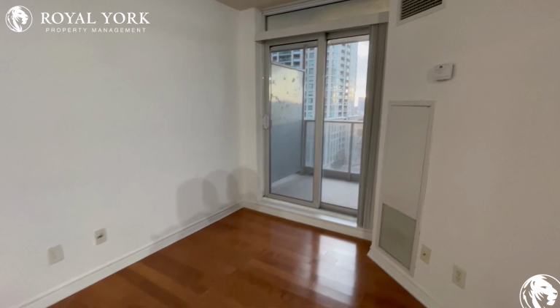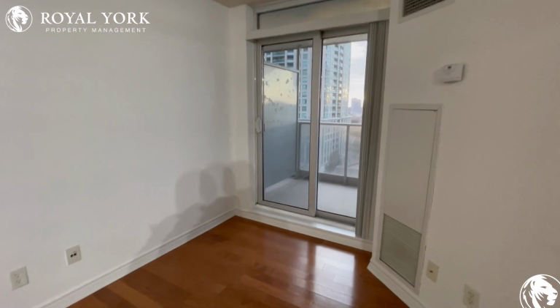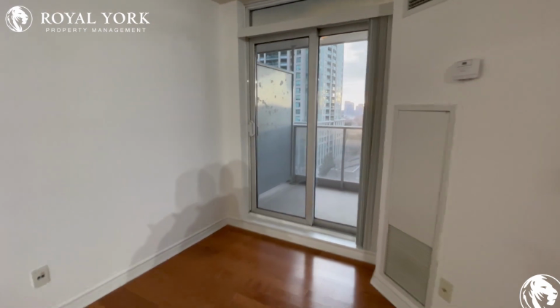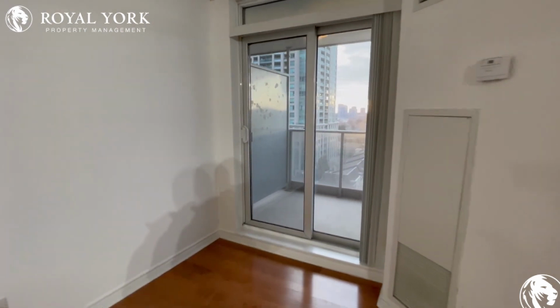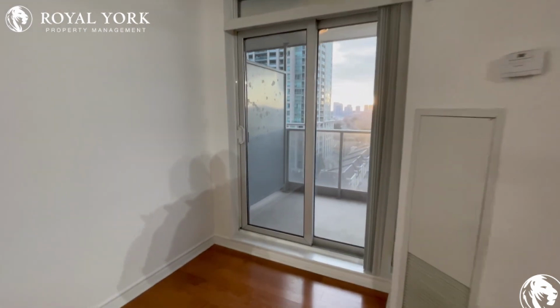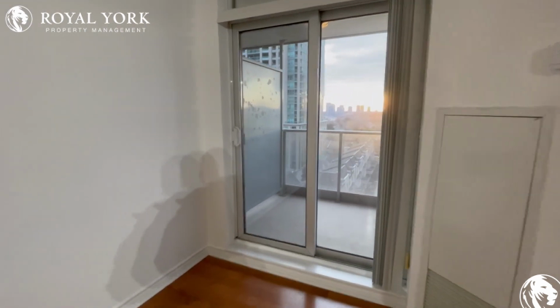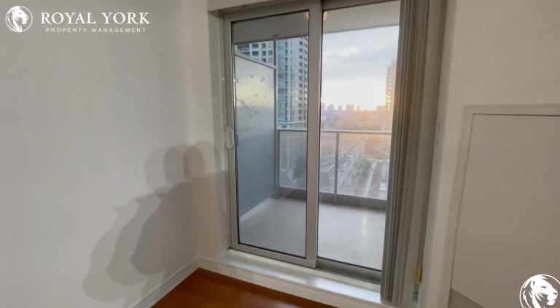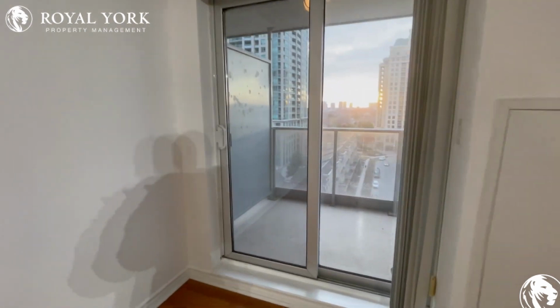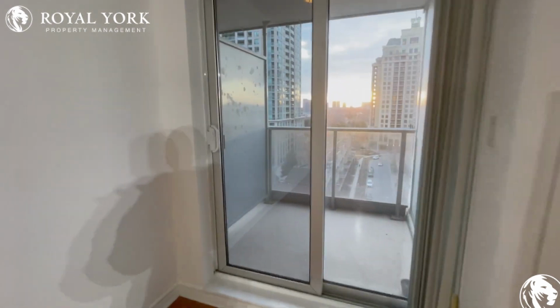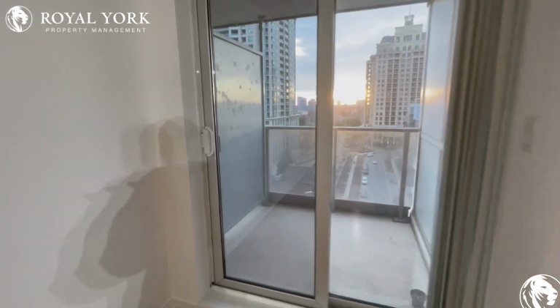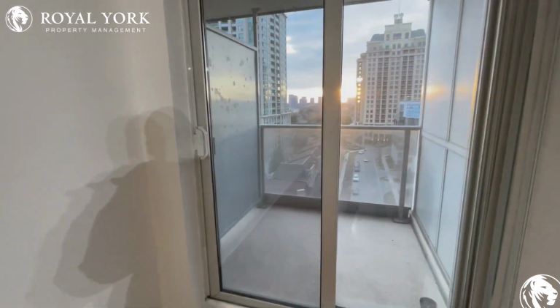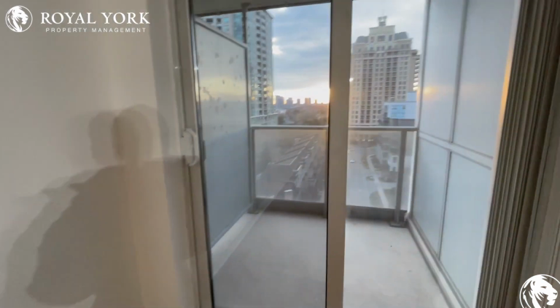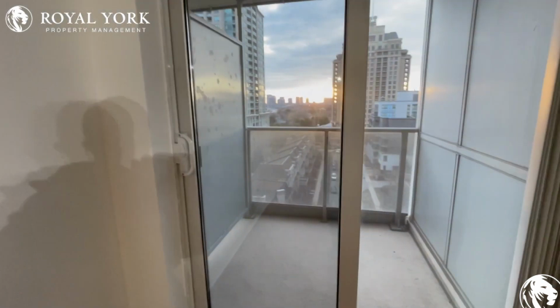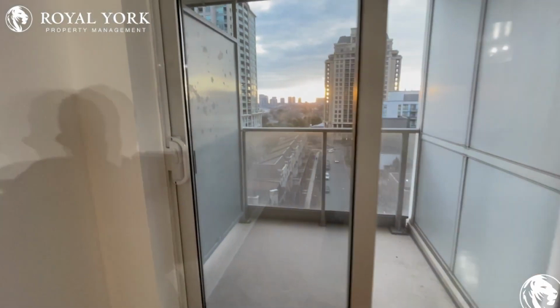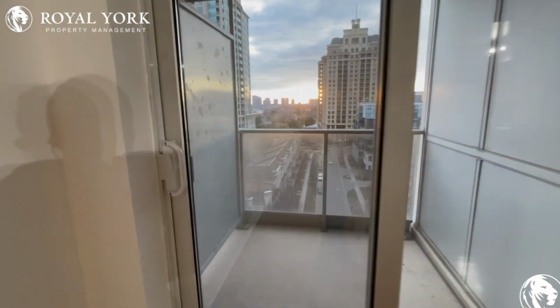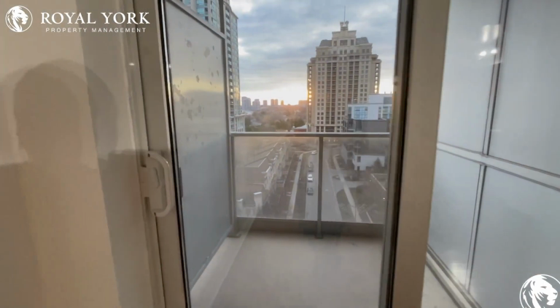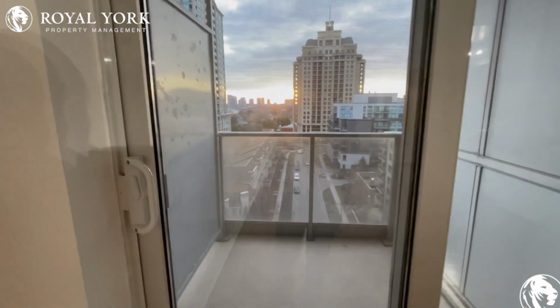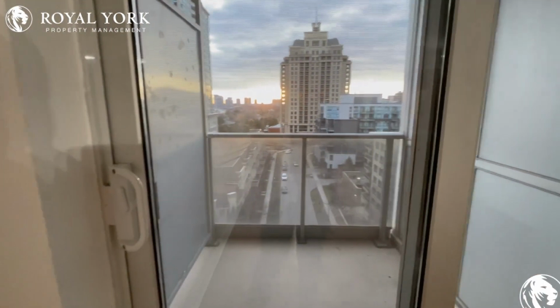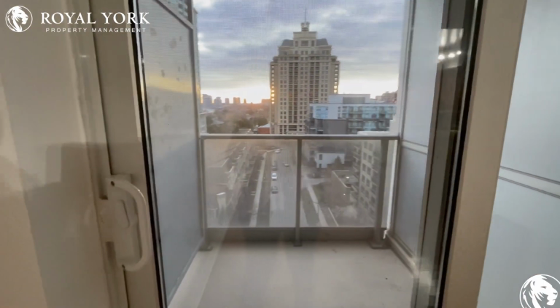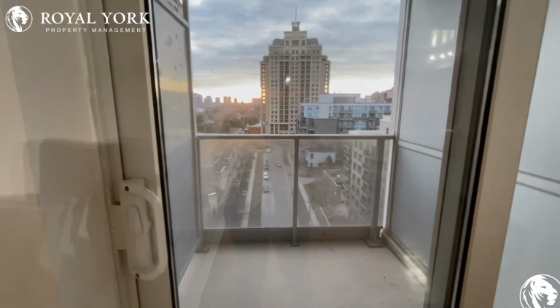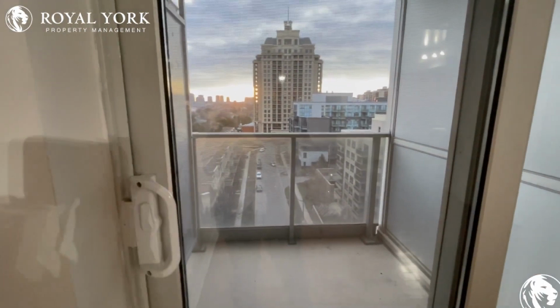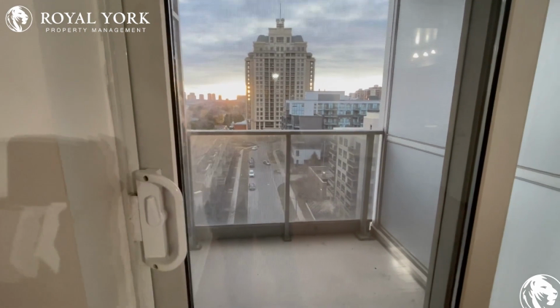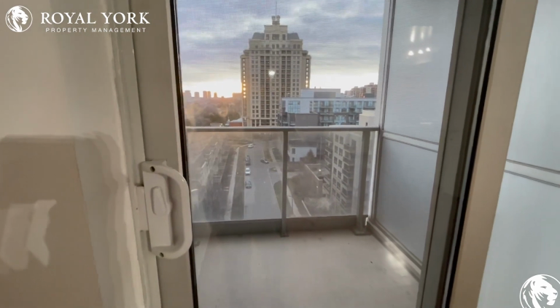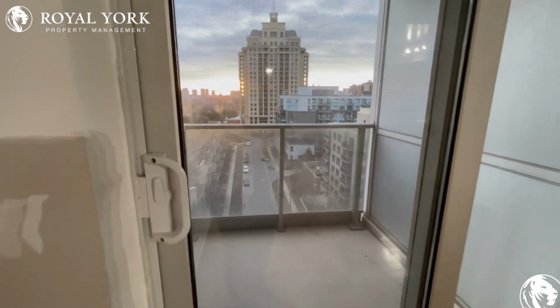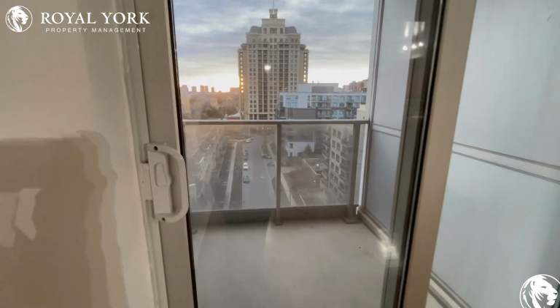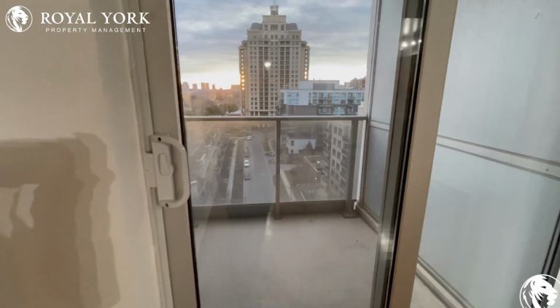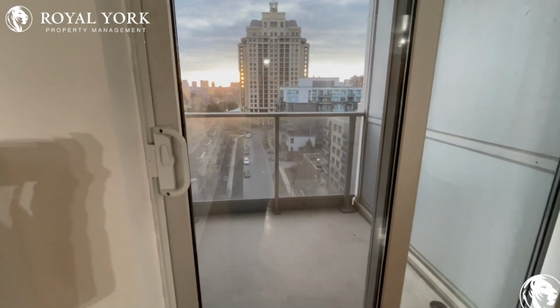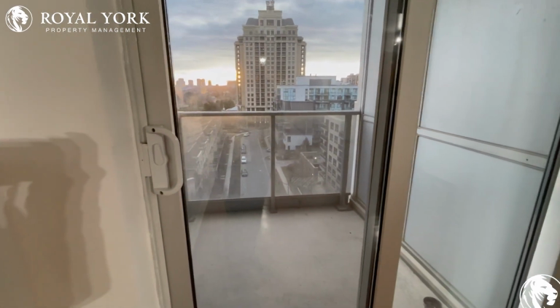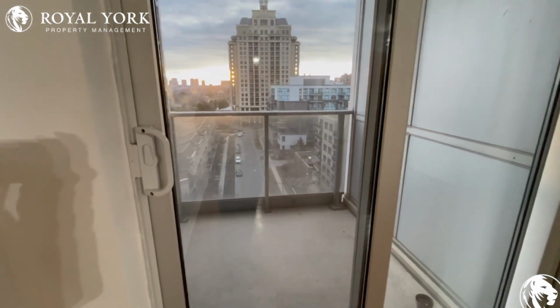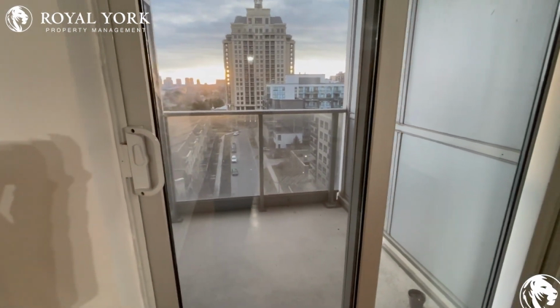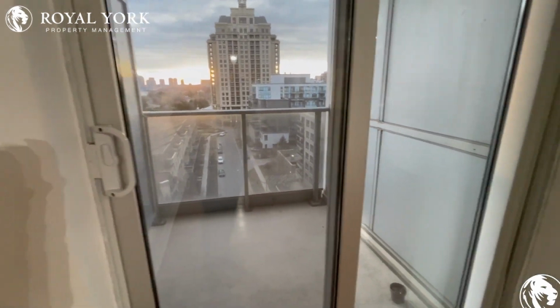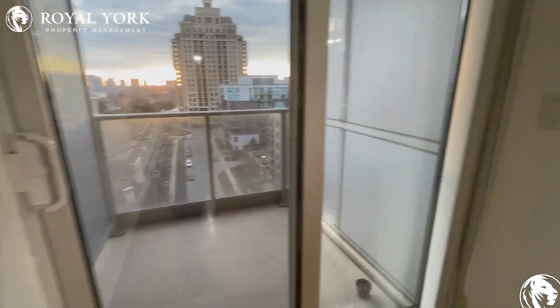Right over here is your balcony — a very awesome view of the city, and you could fit a three-piece bistro set.